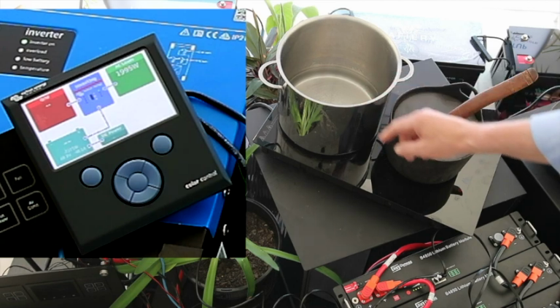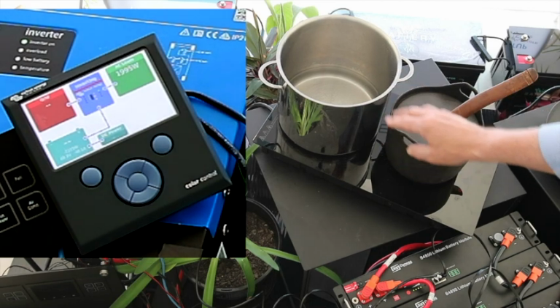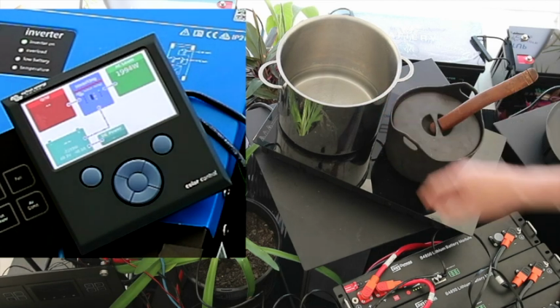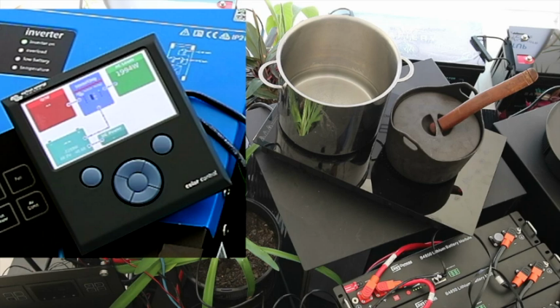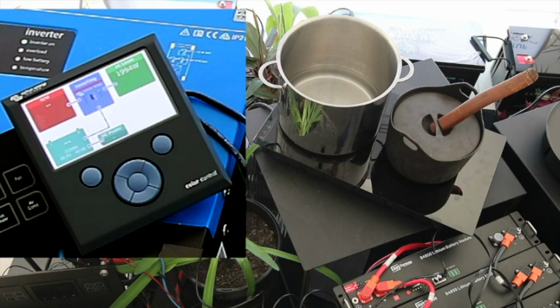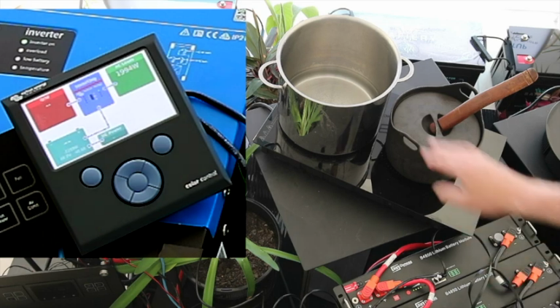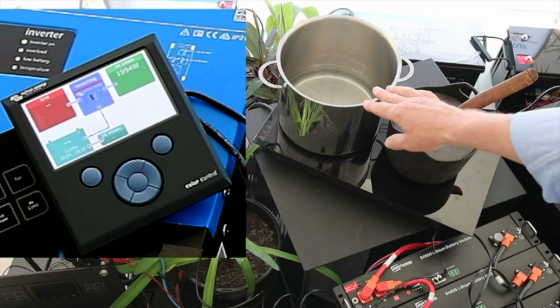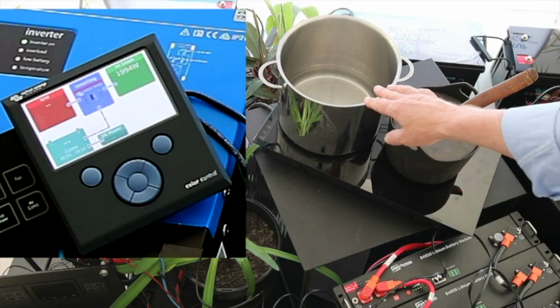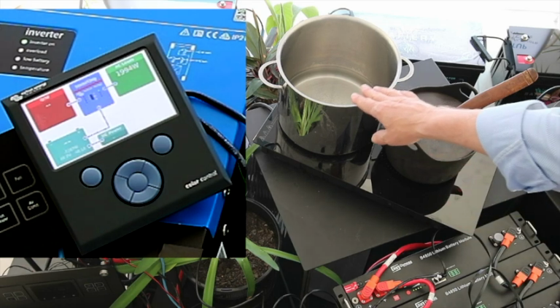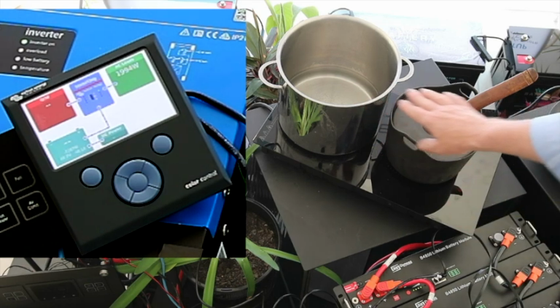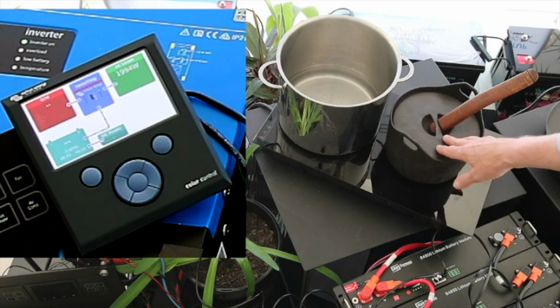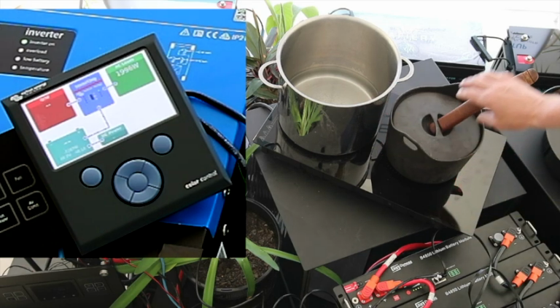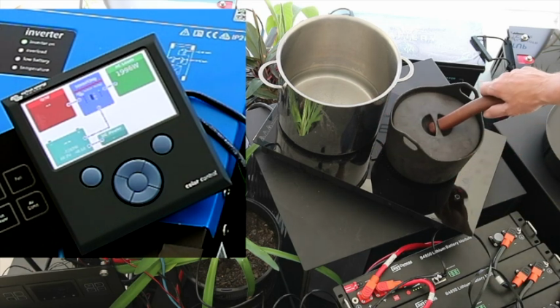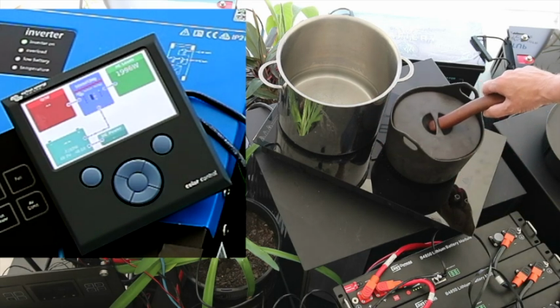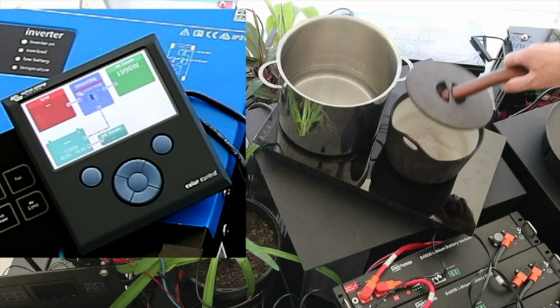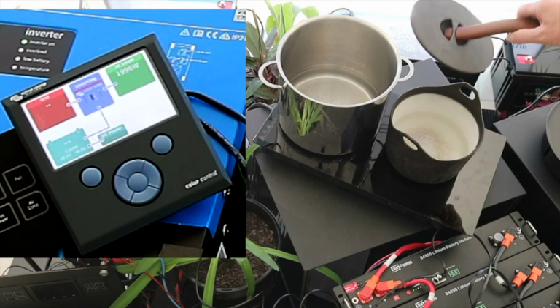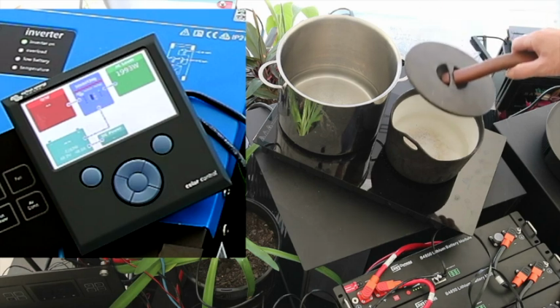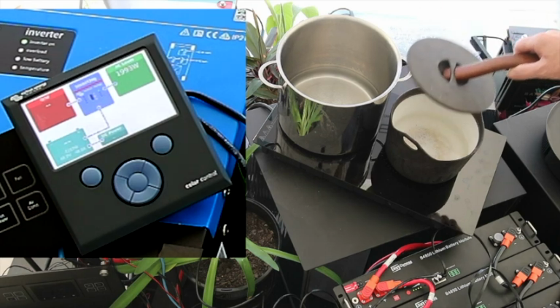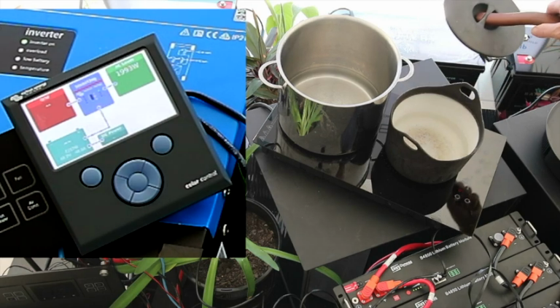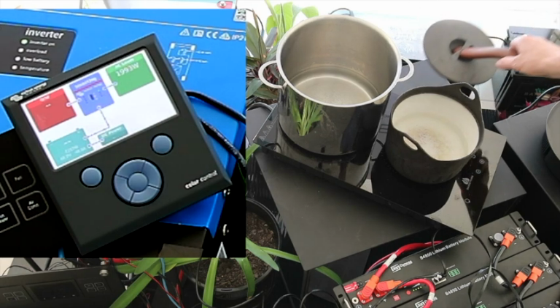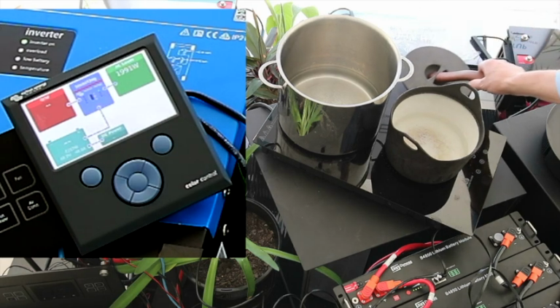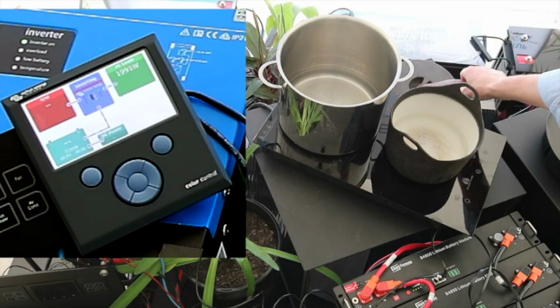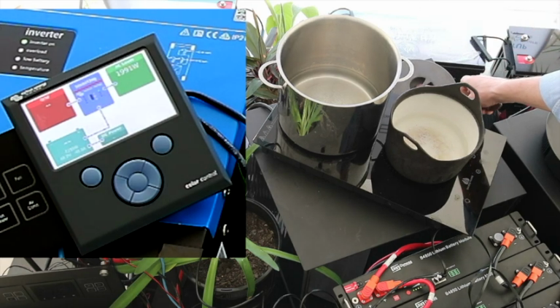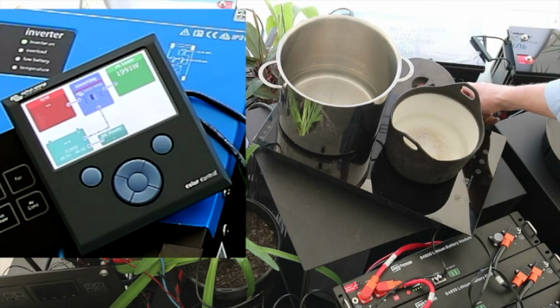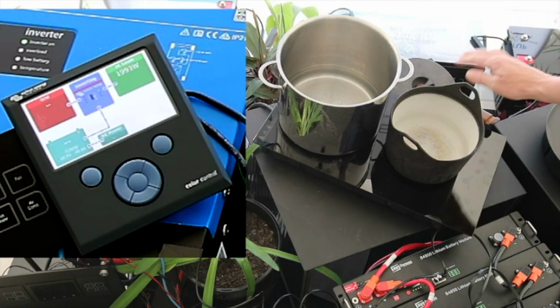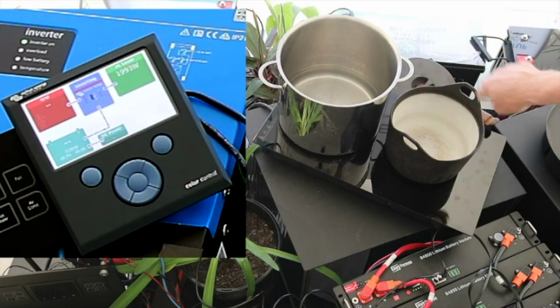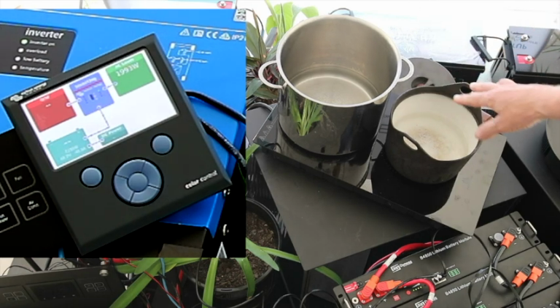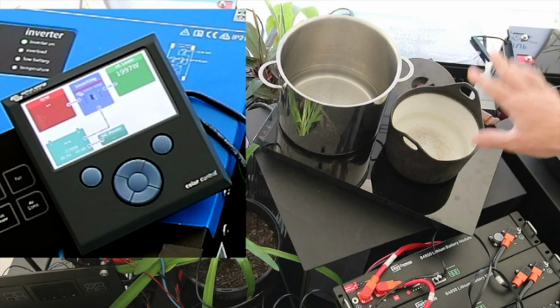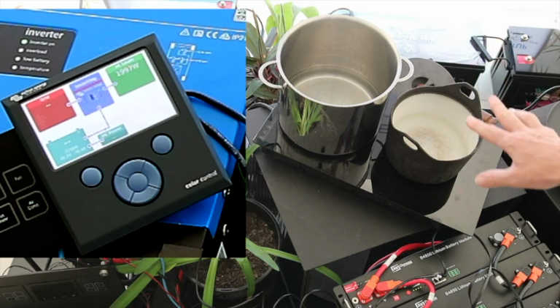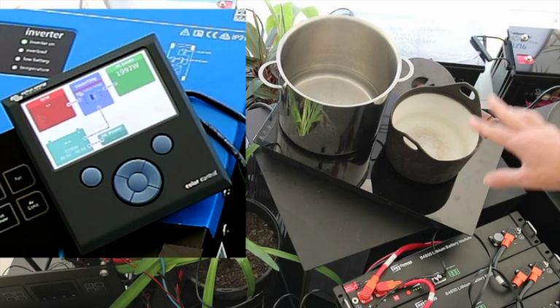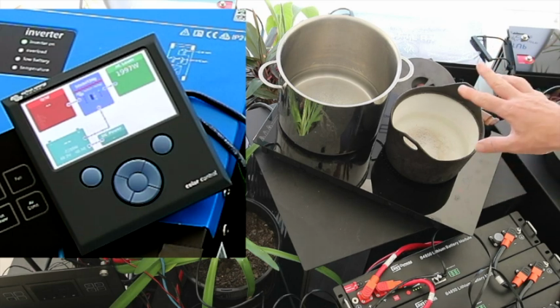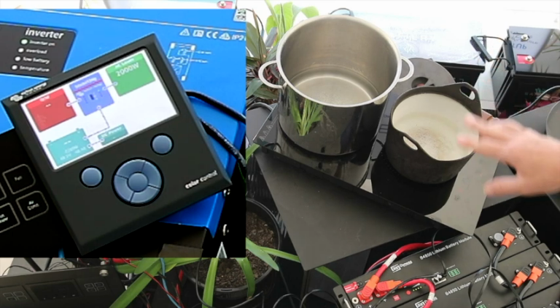You can see the bubbles are nearly already starting on that back pot. Now the pot I've got on the front here is a classic camp oven, one that I've had for years. In this one it's cast iron, ceramic lined — perfect for induction, absolutely perfect.